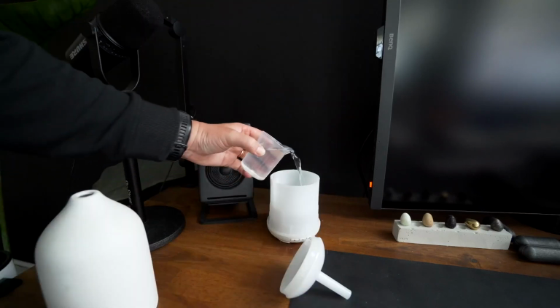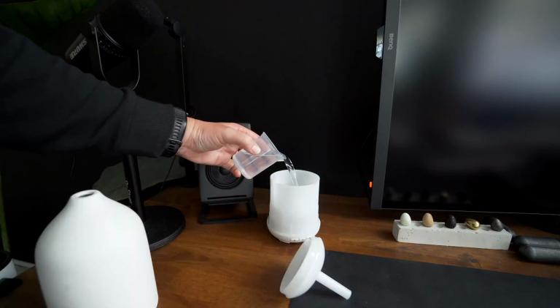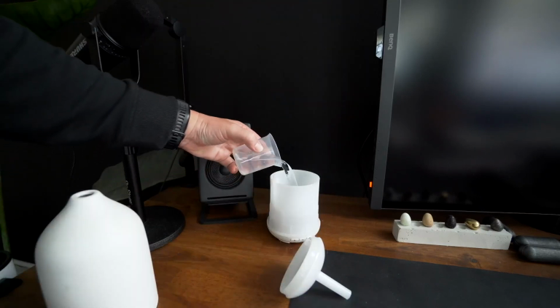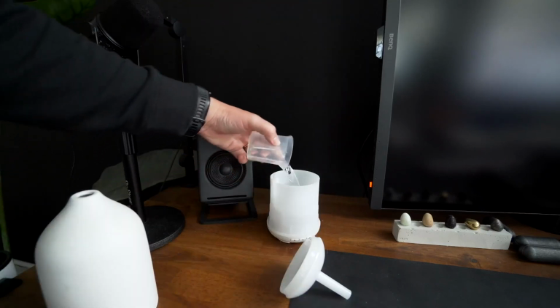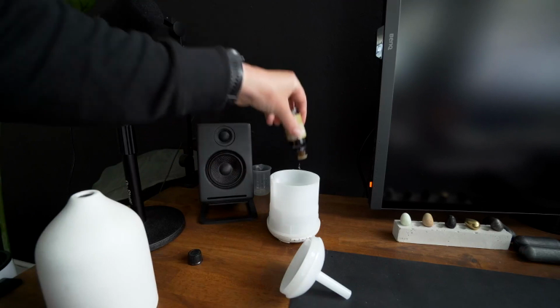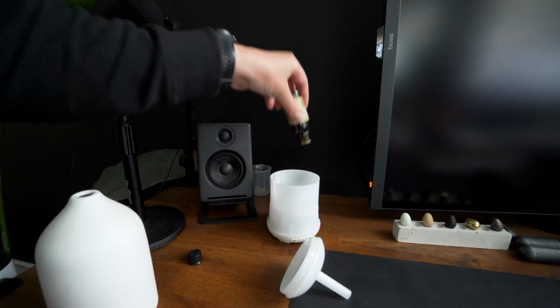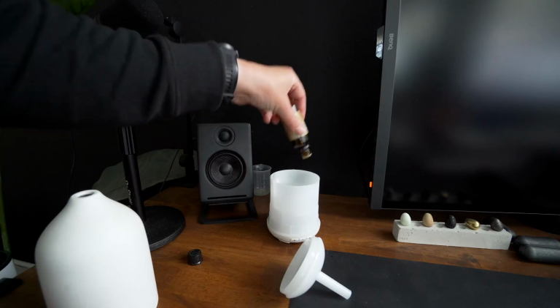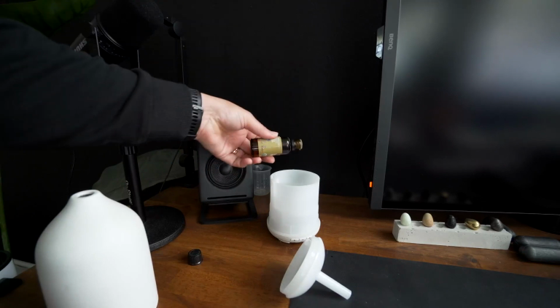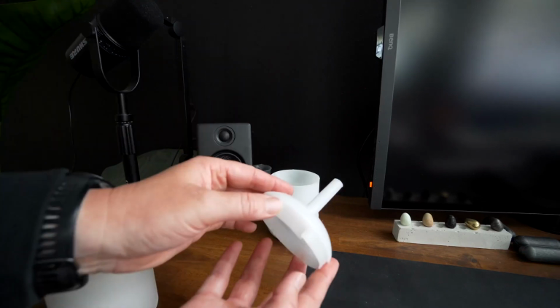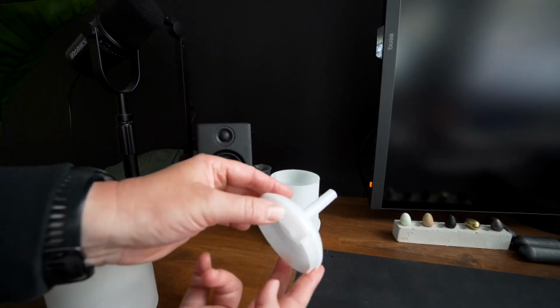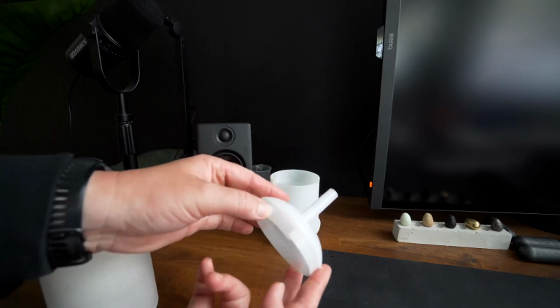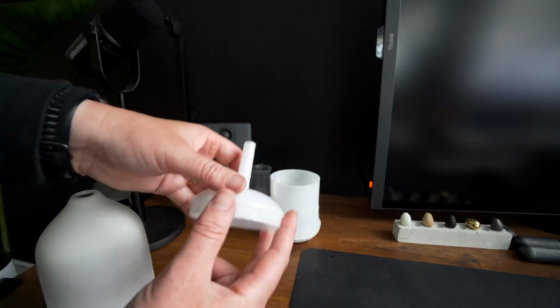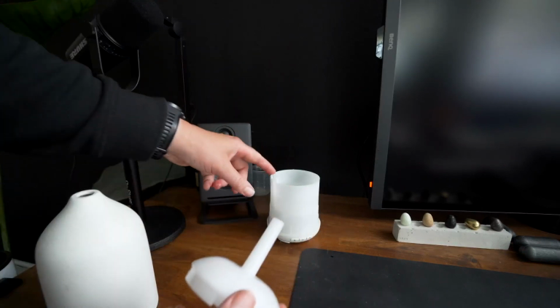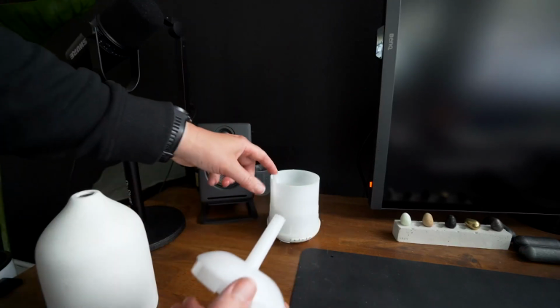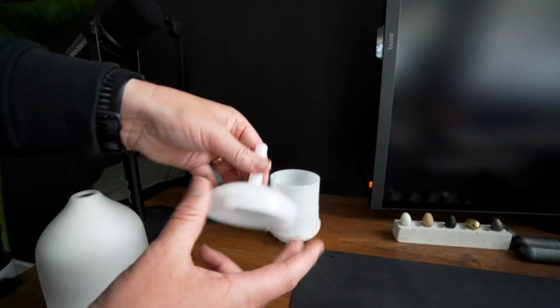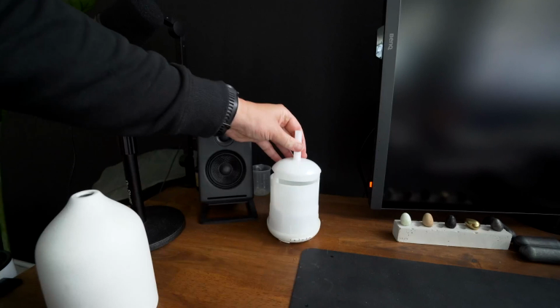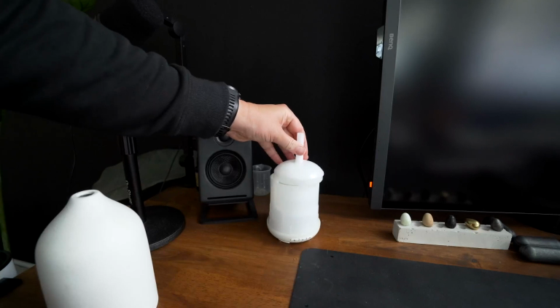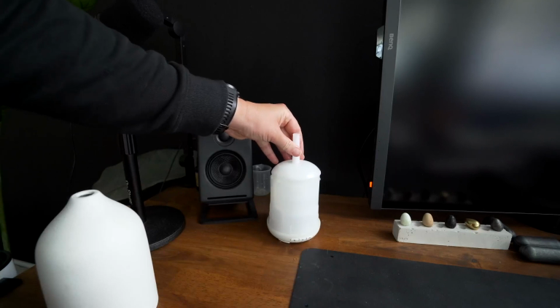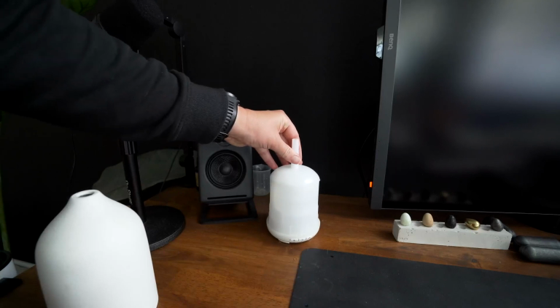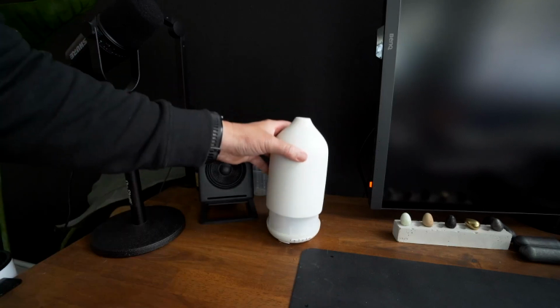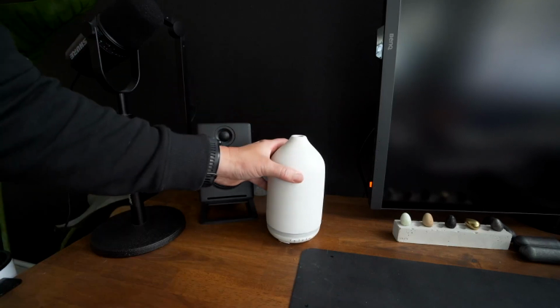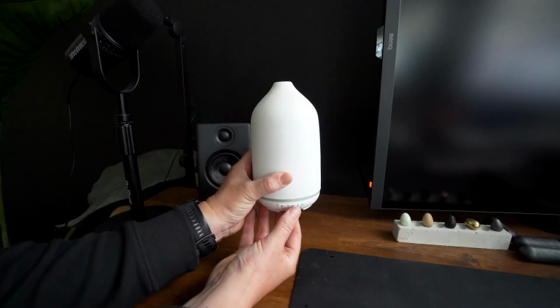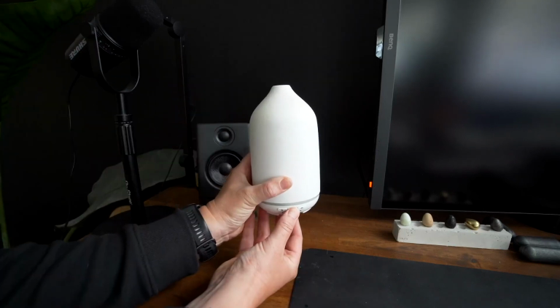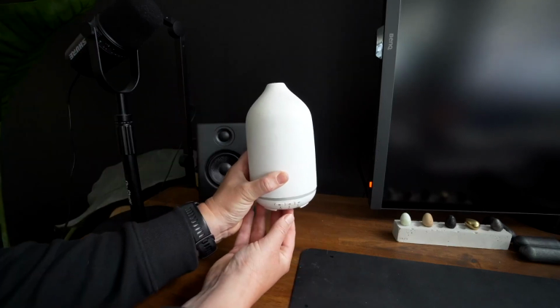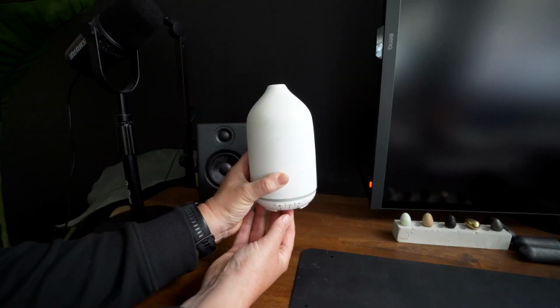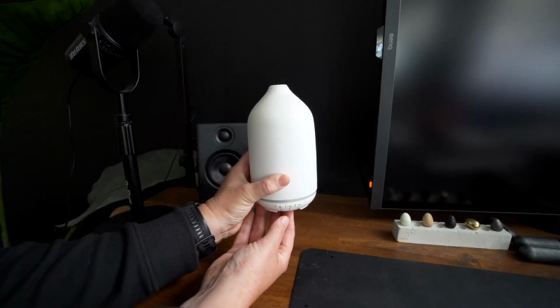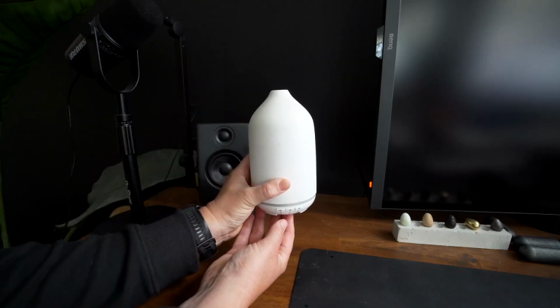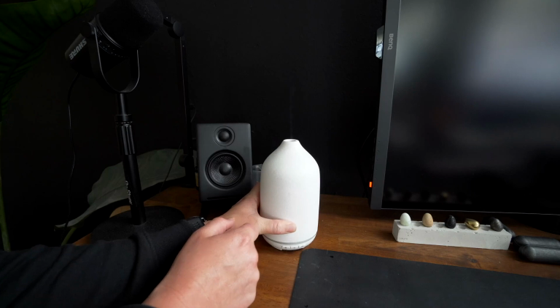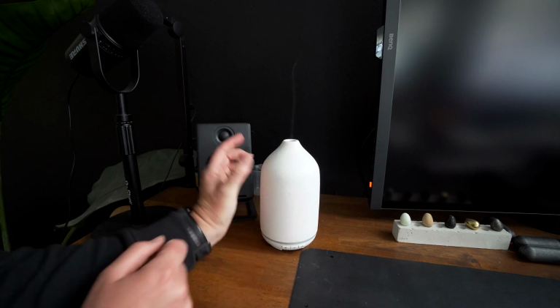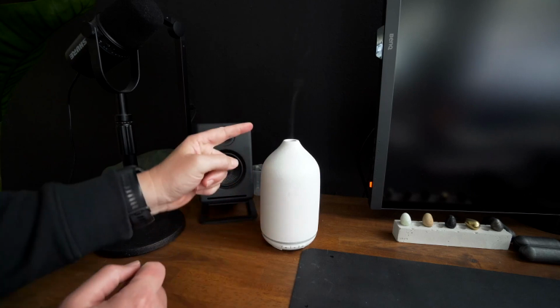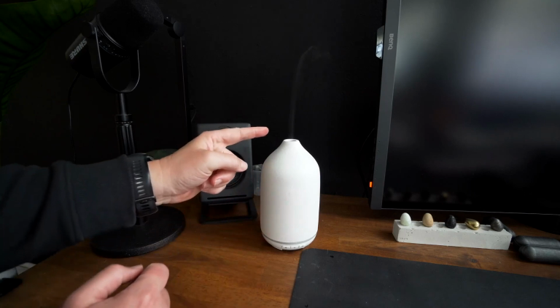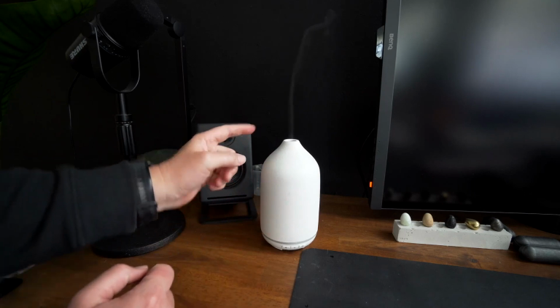You just pour that in, just drop a few drops in, just line these lines up on here, and hit the power button. You start to see it come out of the top here.